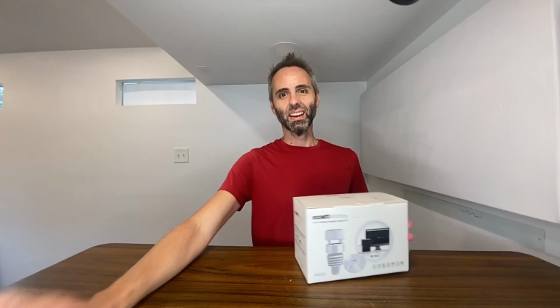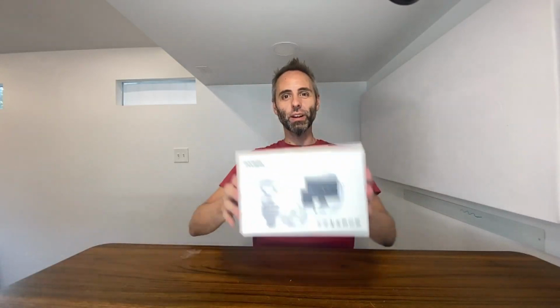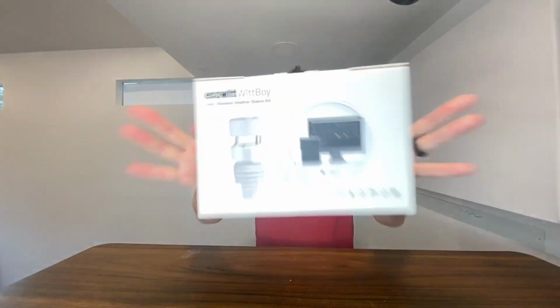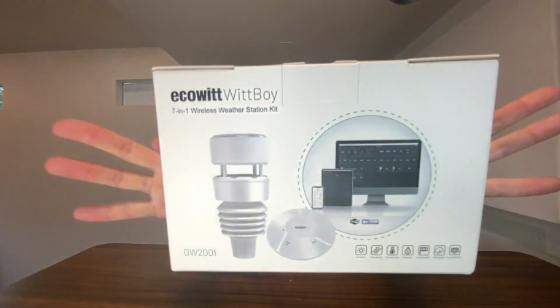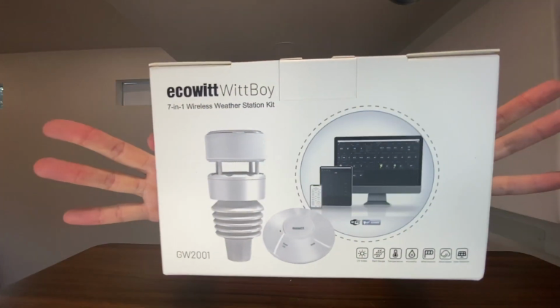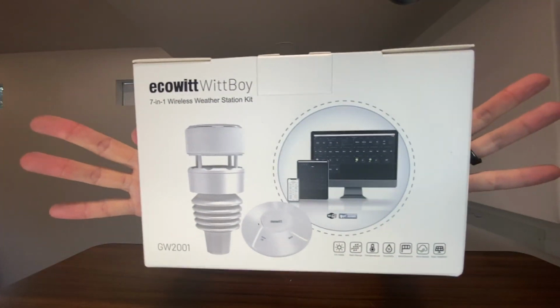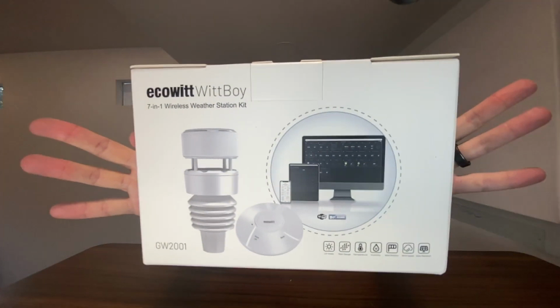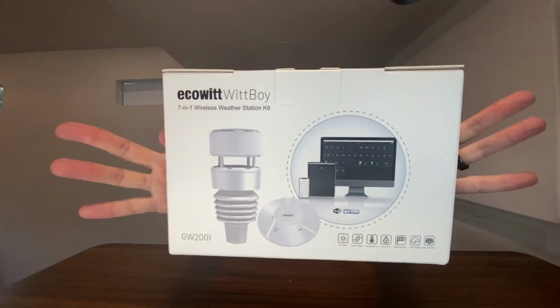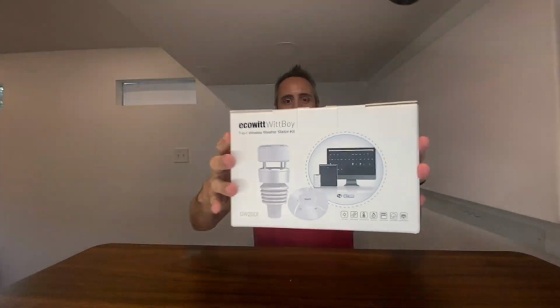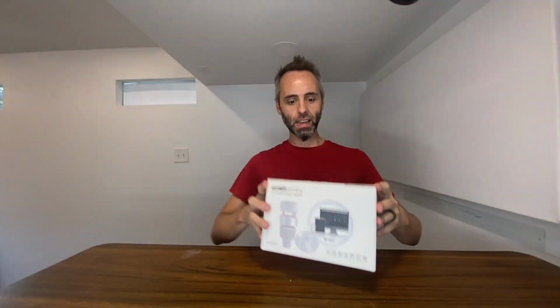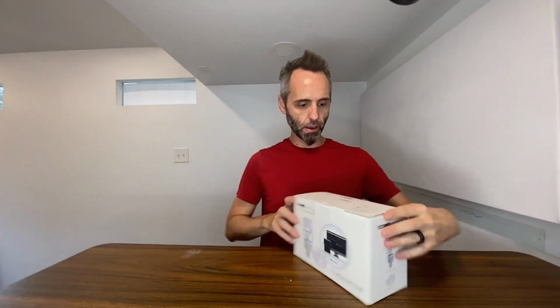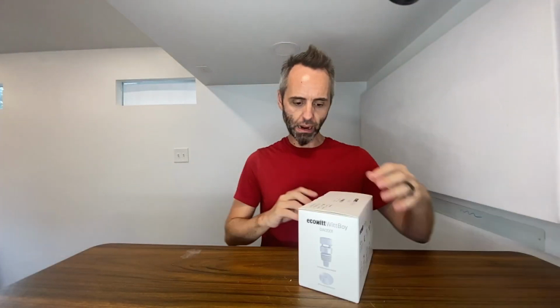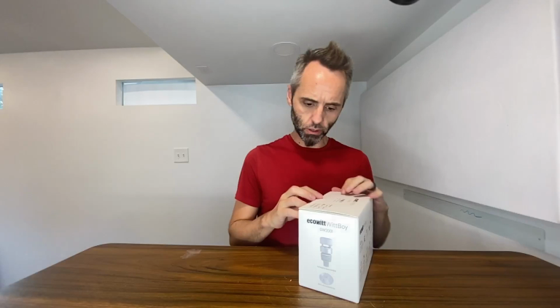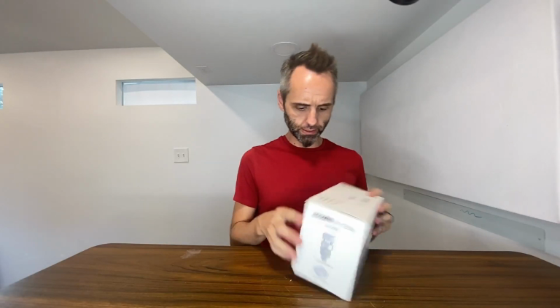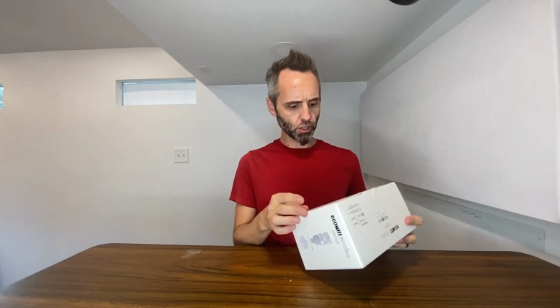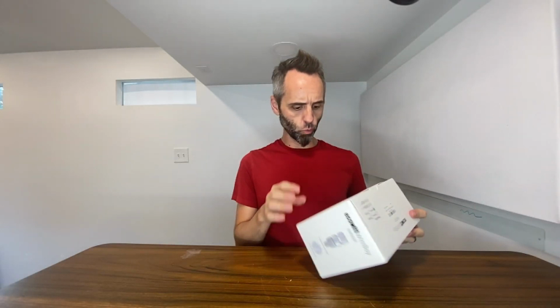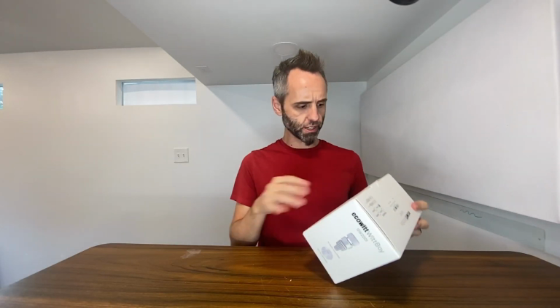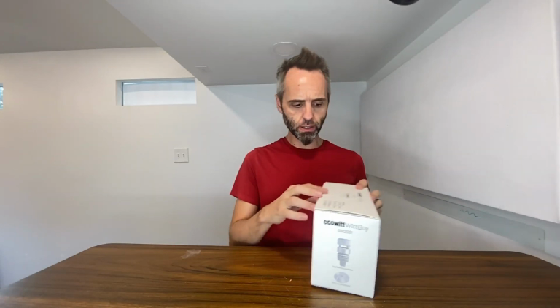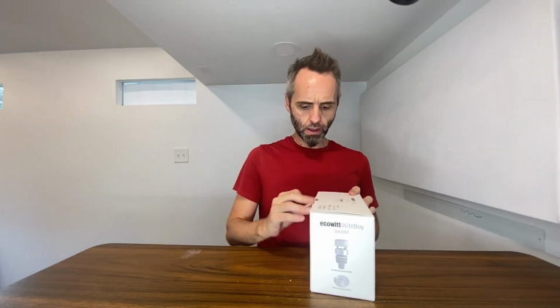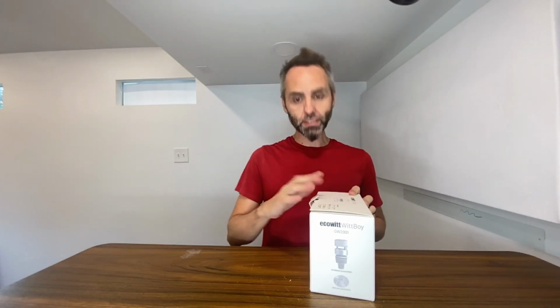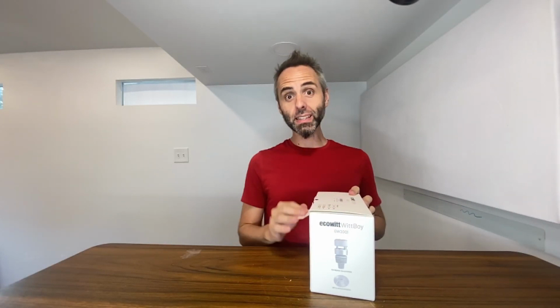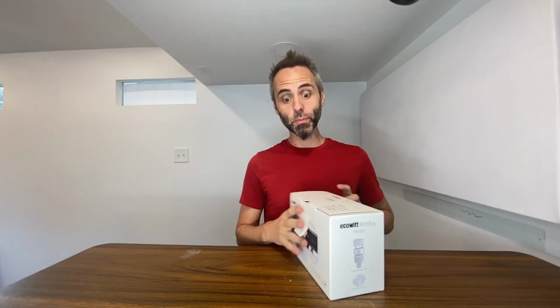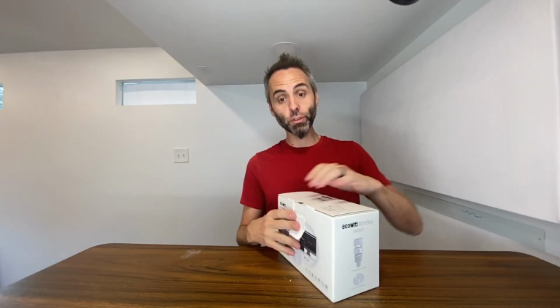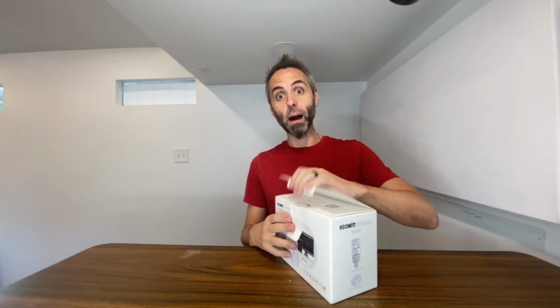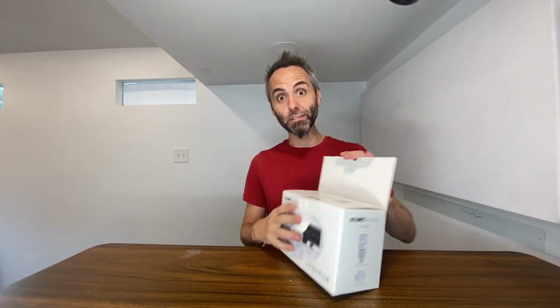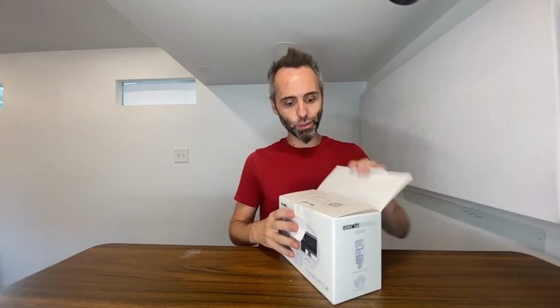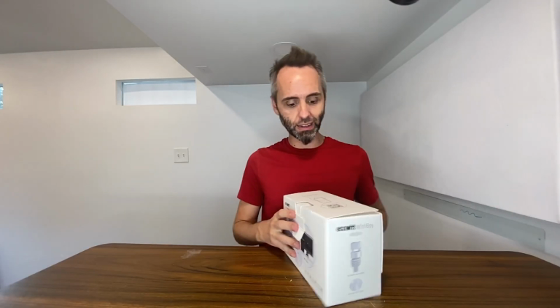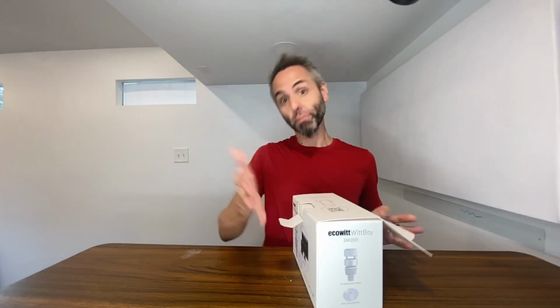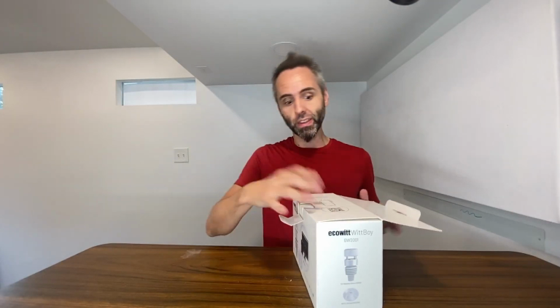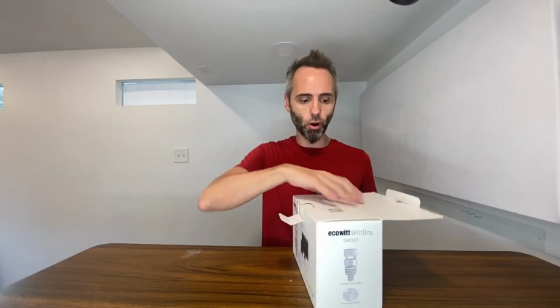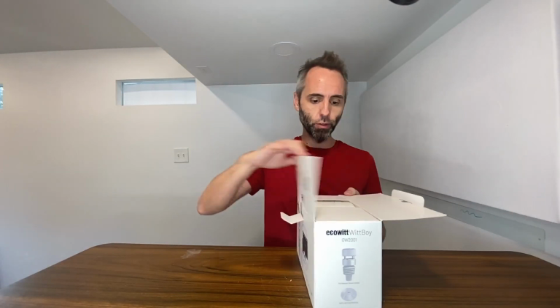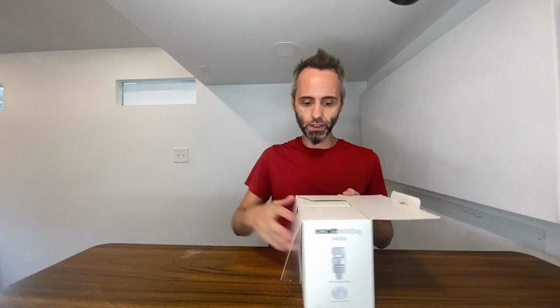So right here we have the EcoWitt Boy. This is a powered station, a weather station. This company sent this to me so I can do this unboxing video with you guys, so thank you to them for partnering with me on this.